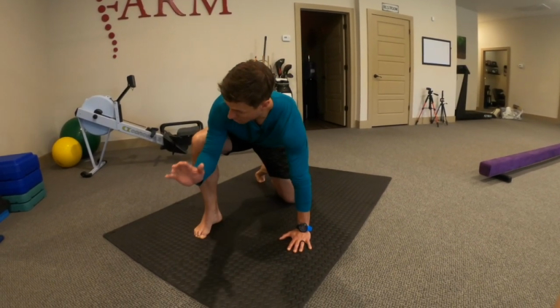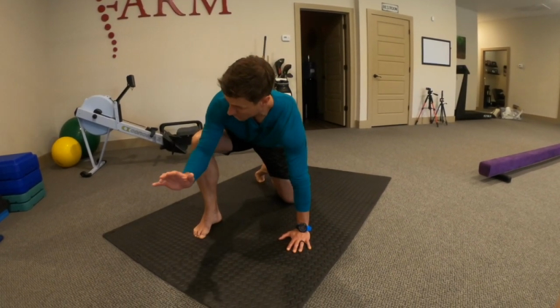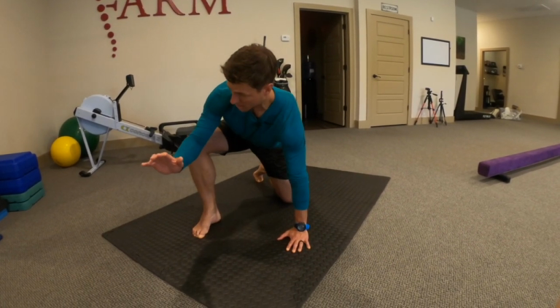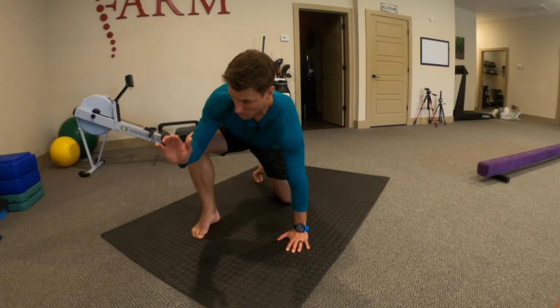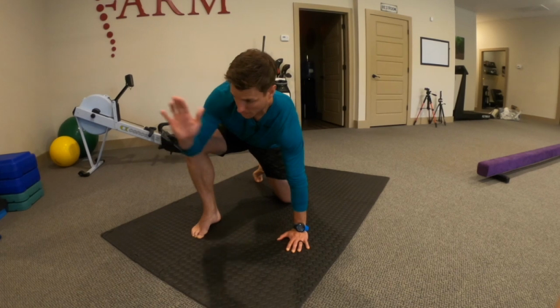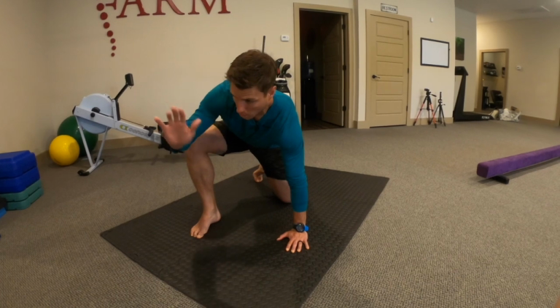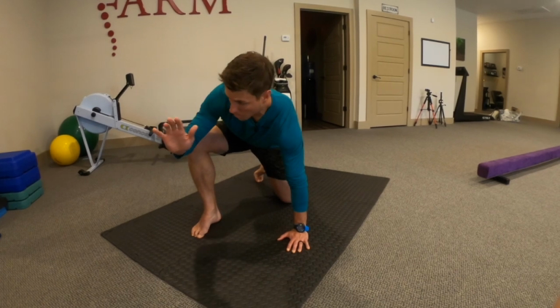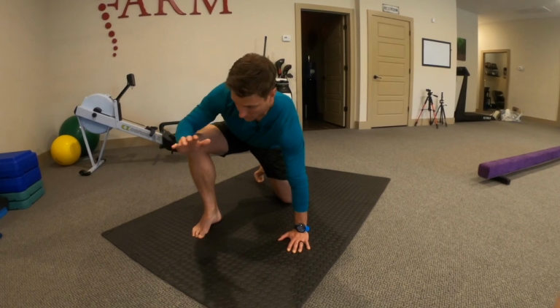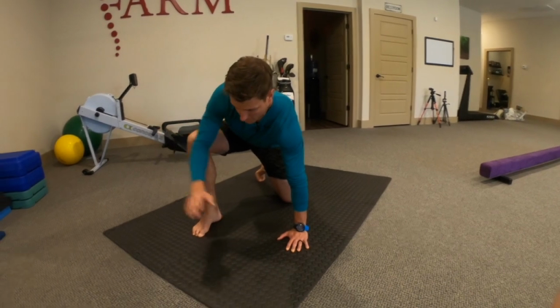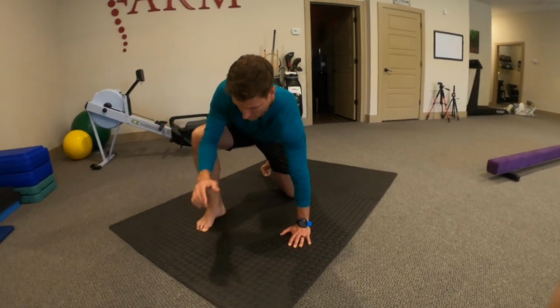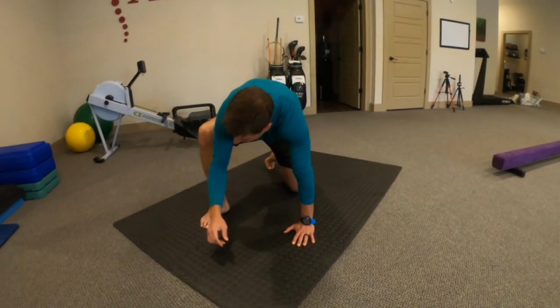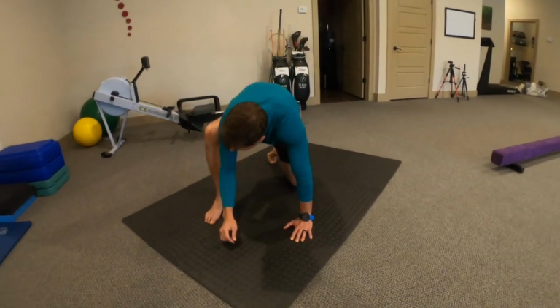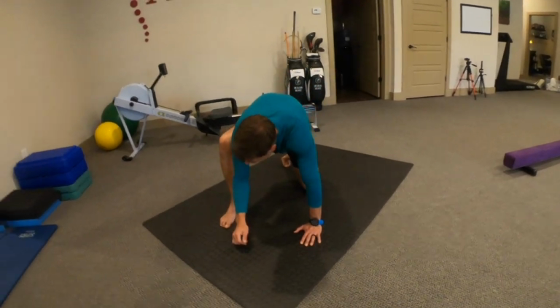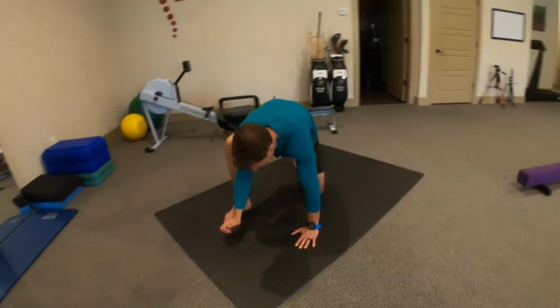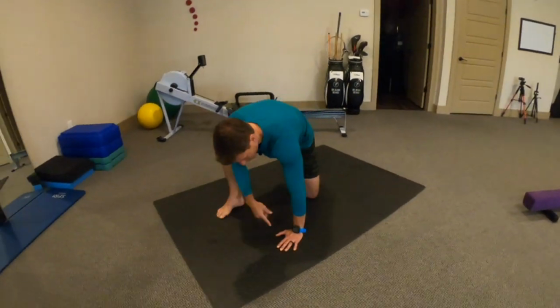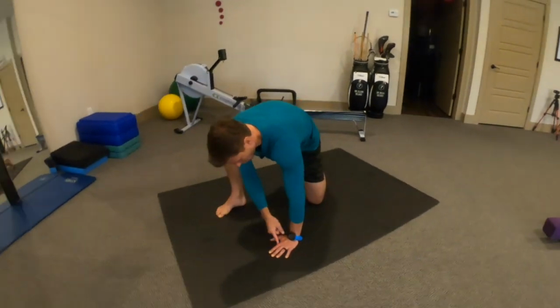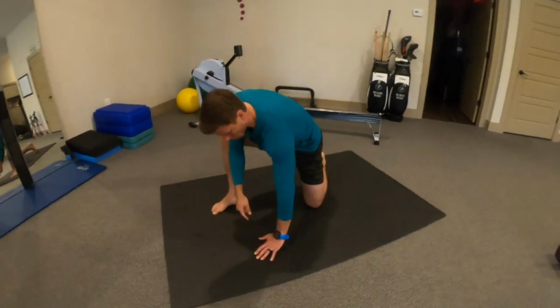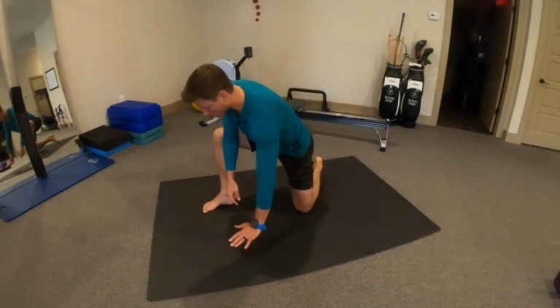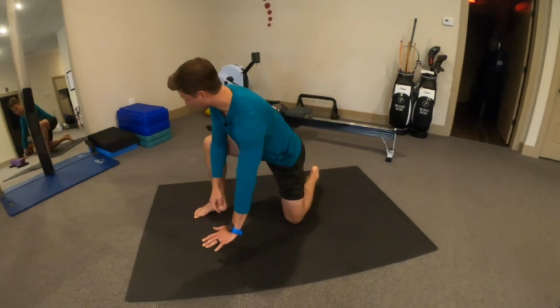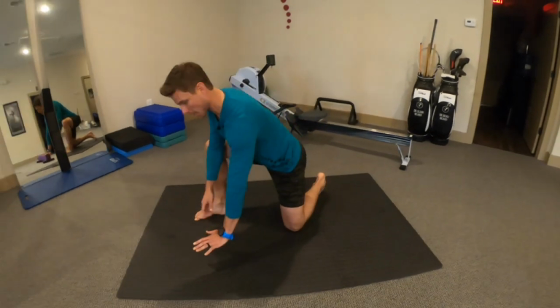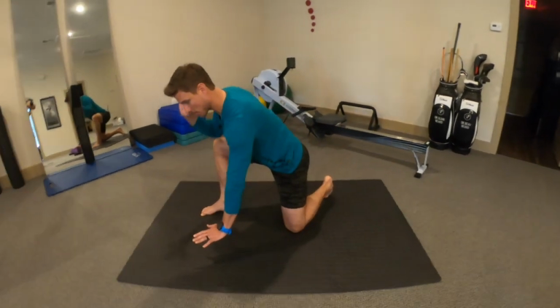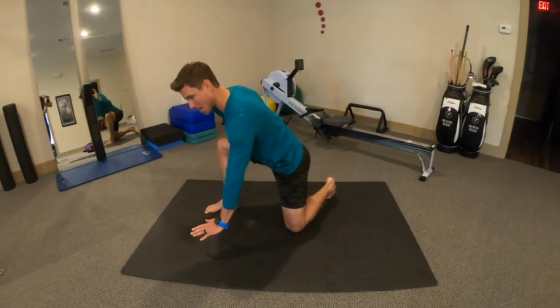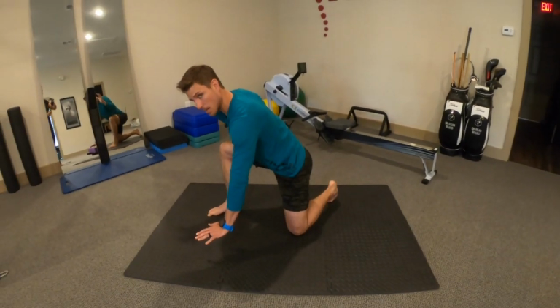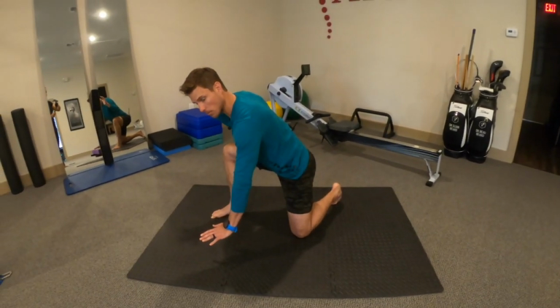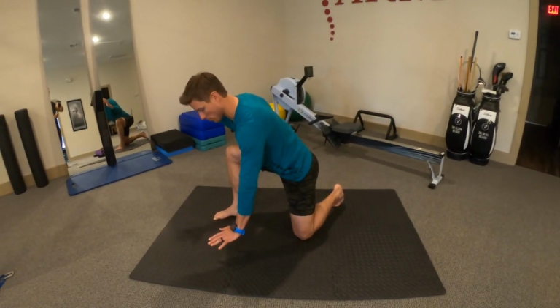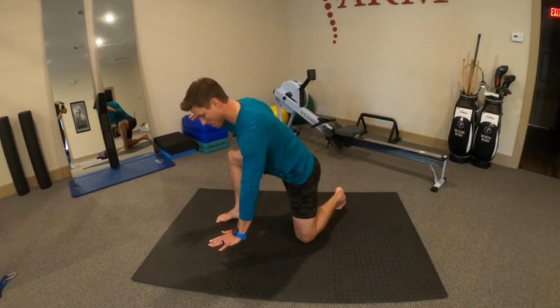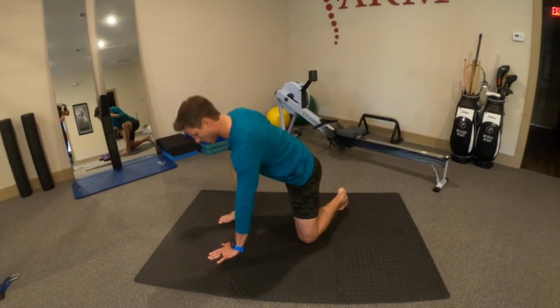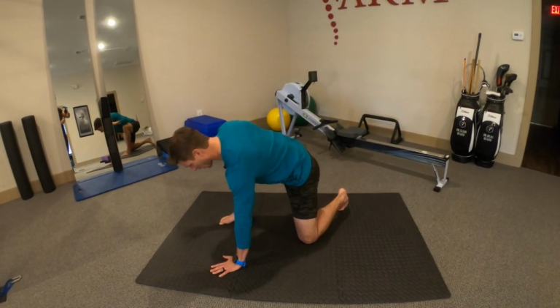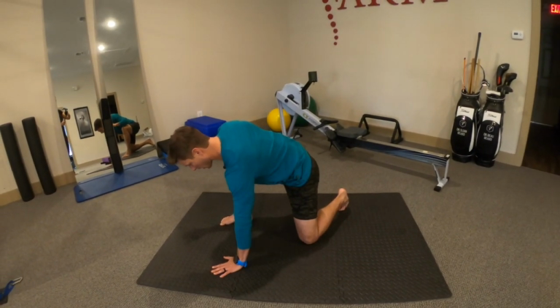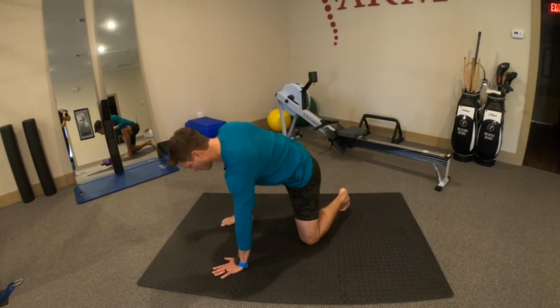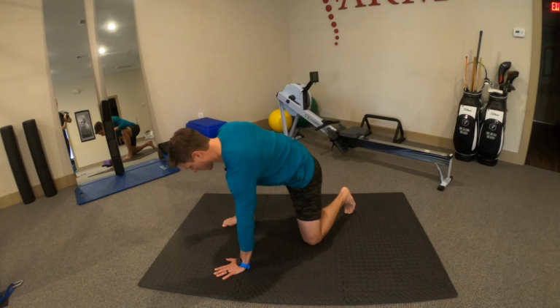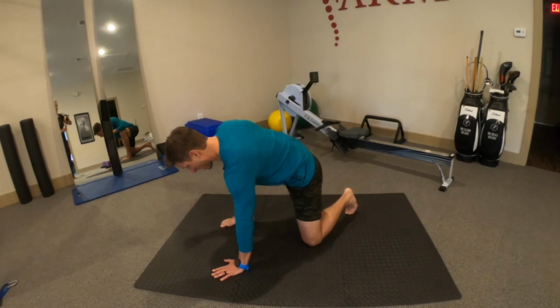A big key here is we want to try to get a tall low back. If it's putting you into a lot of flexion, we can put a yoga block and lift that up so you can maintain more of a neutral spine. But if you can get down here adequately, let's go from that.